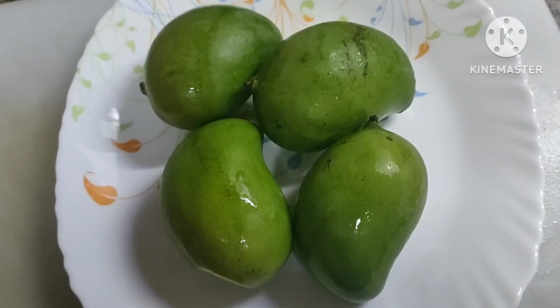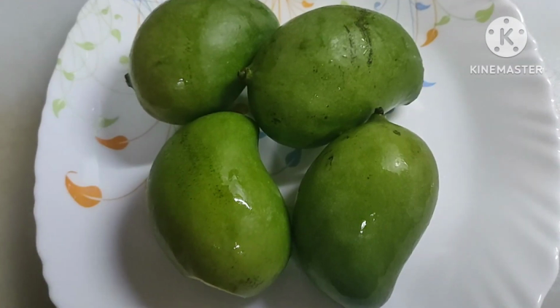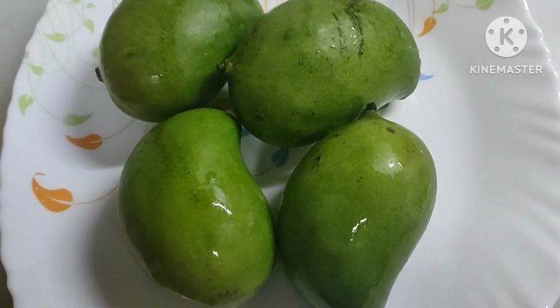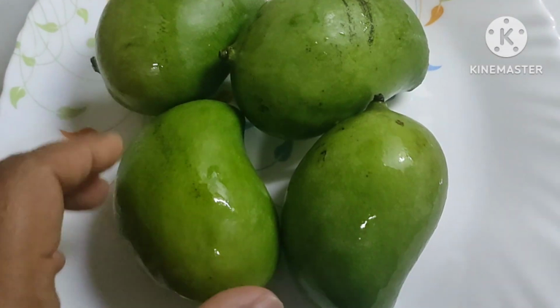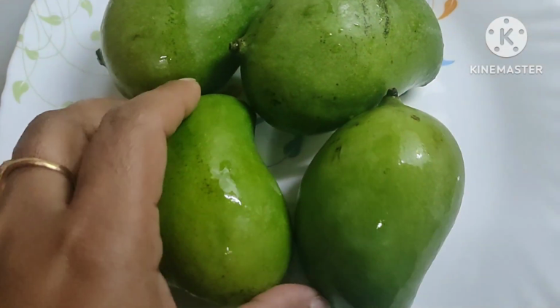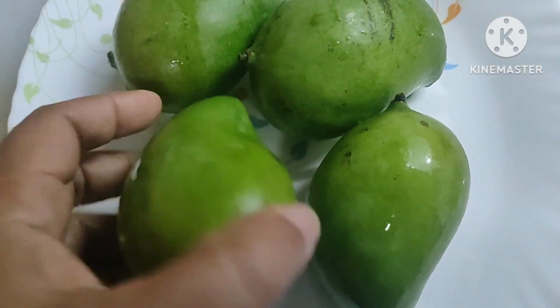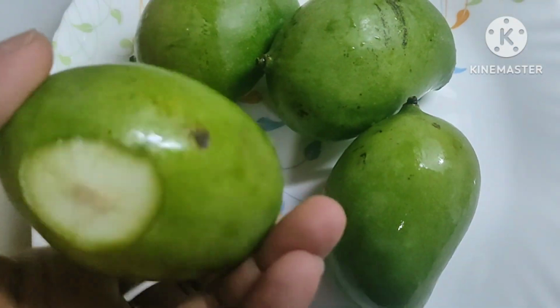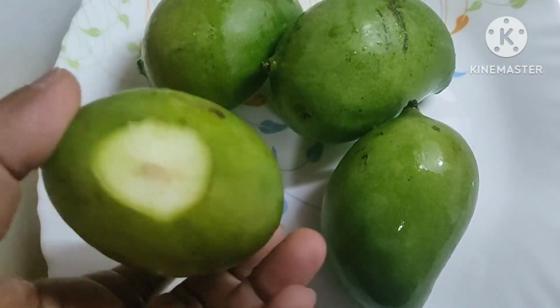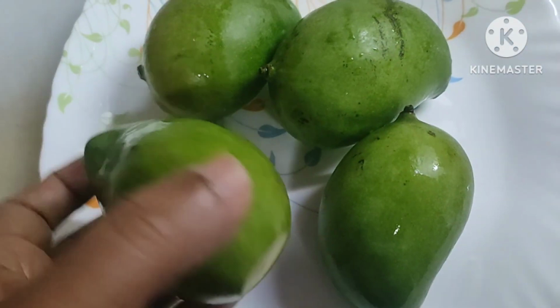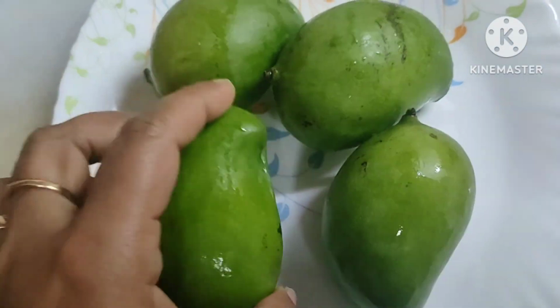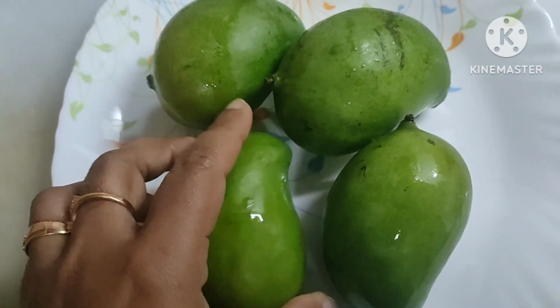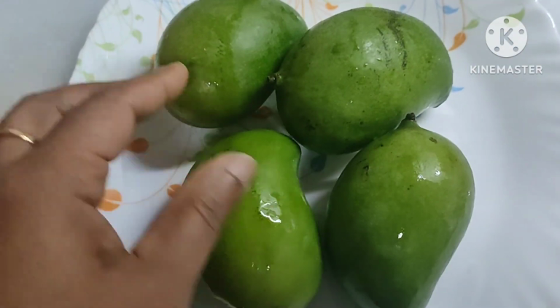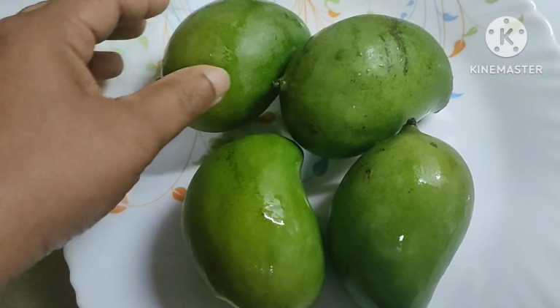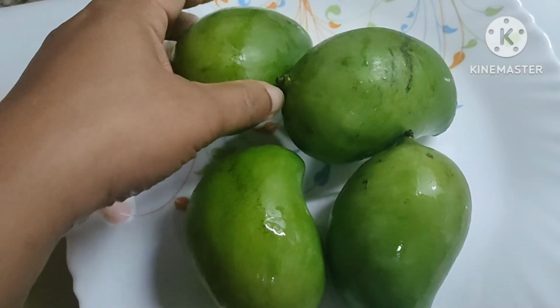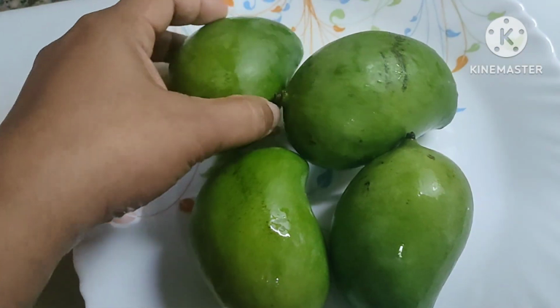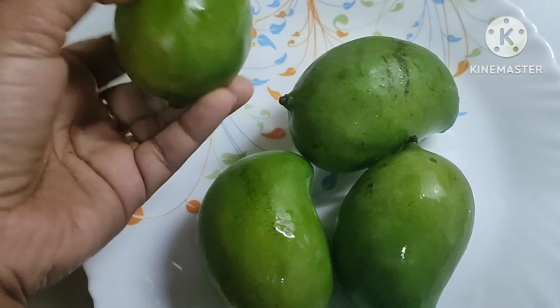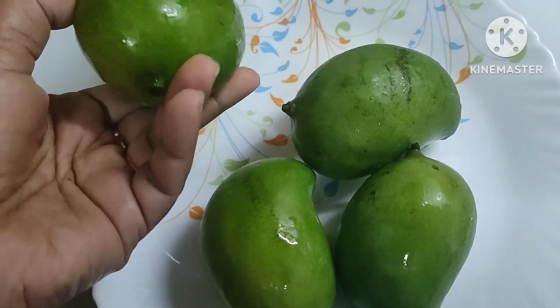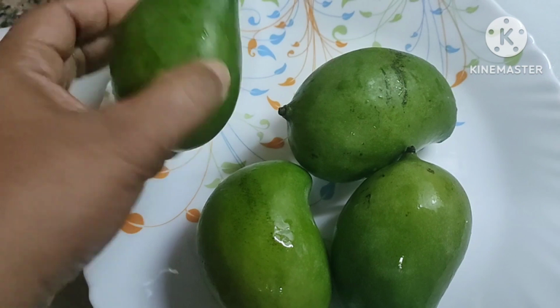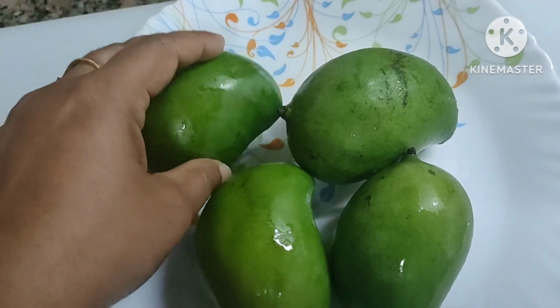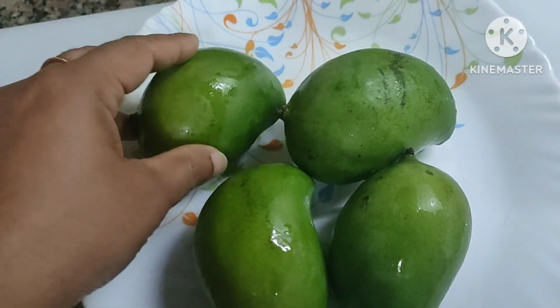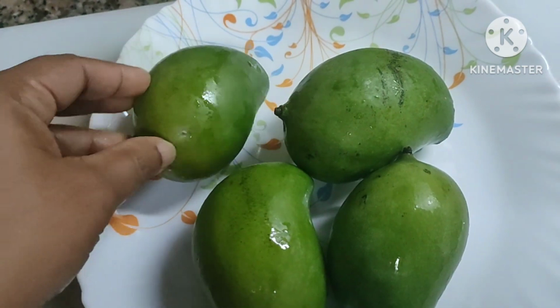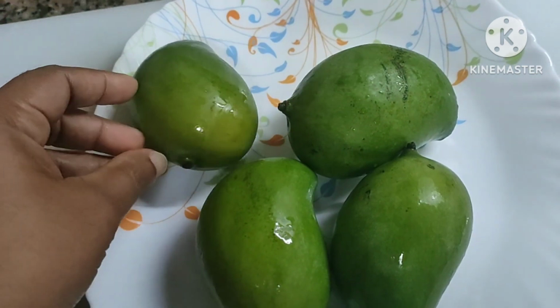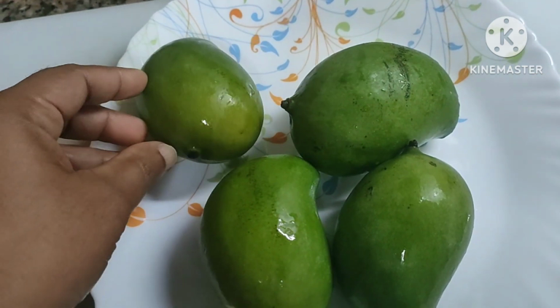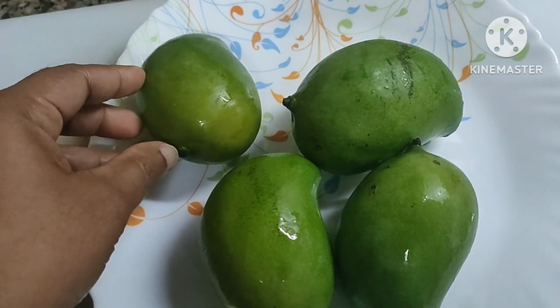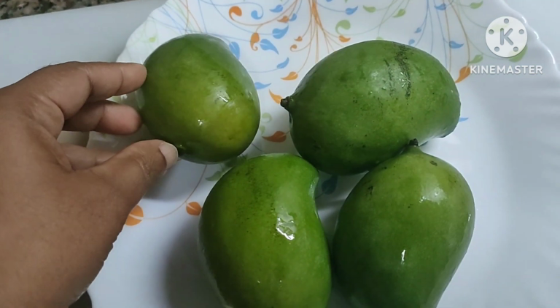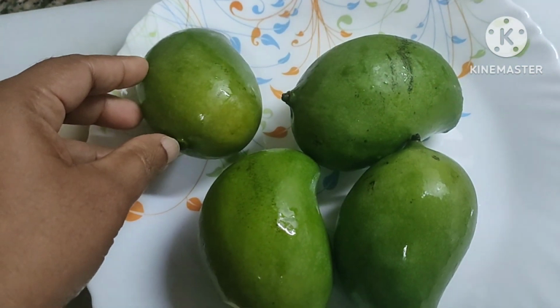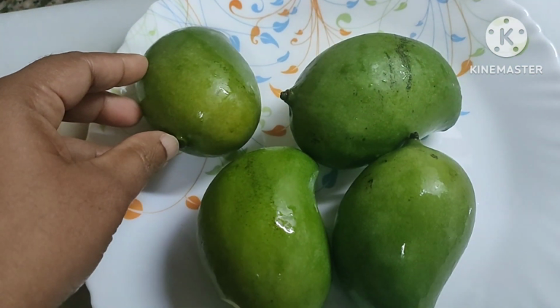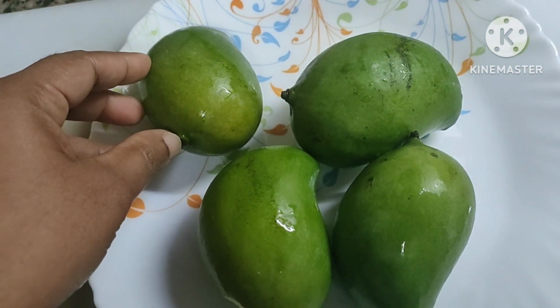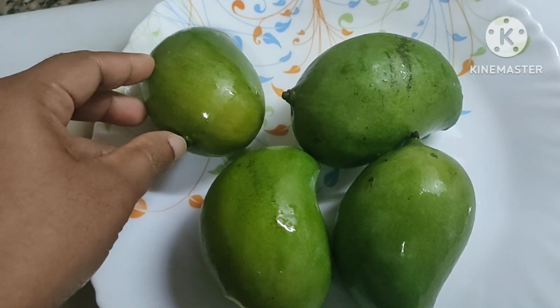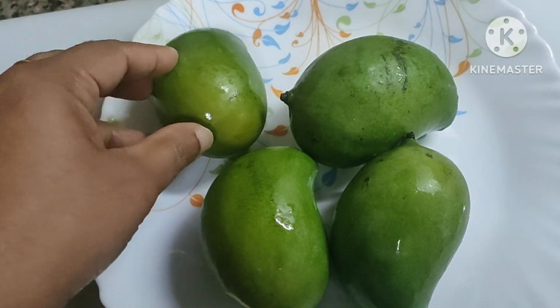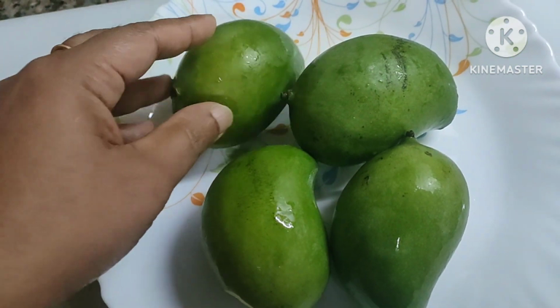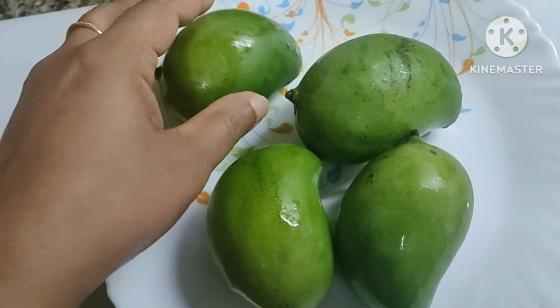Good morning everyone. I want to make a cut-mama. No, it's not cut-mama.